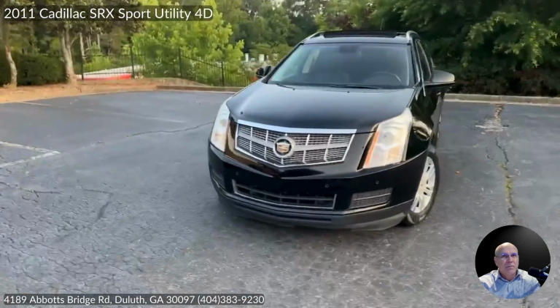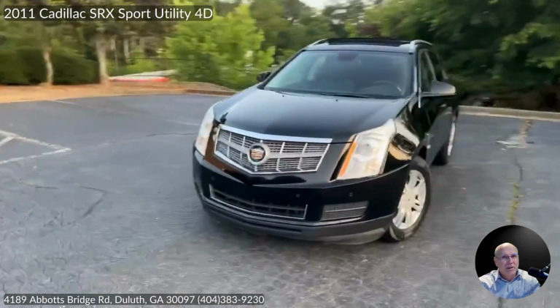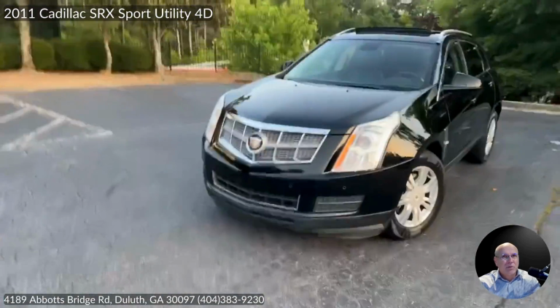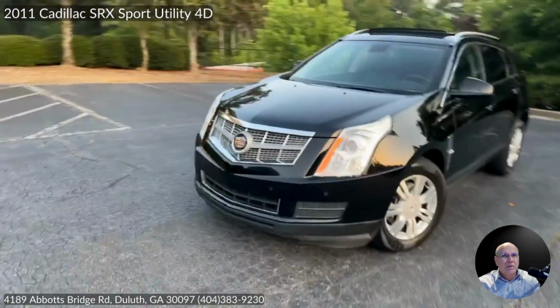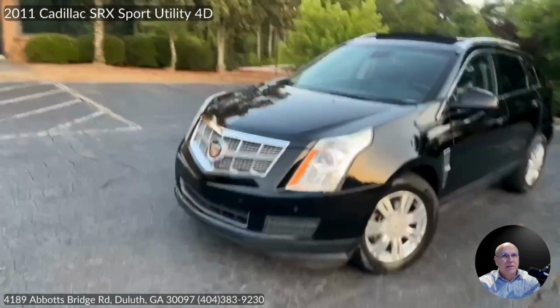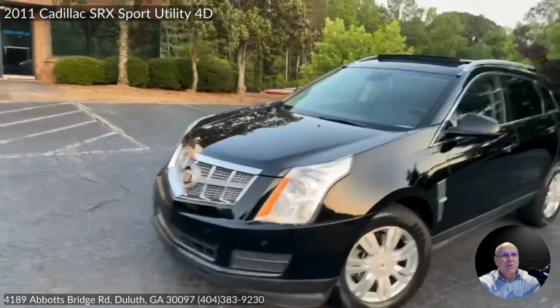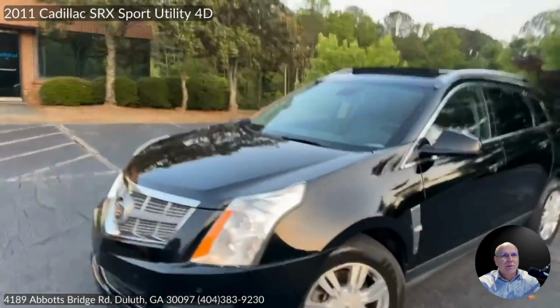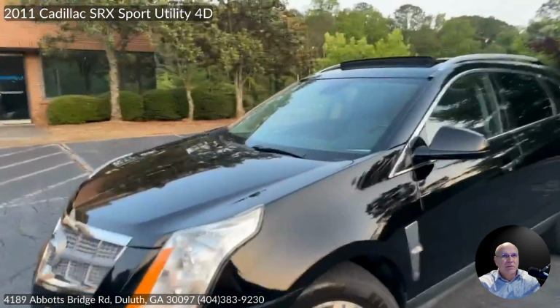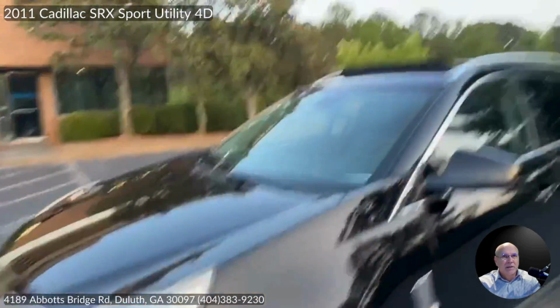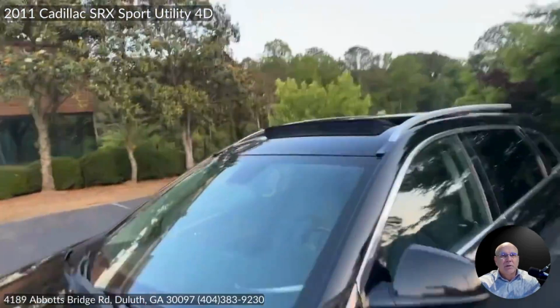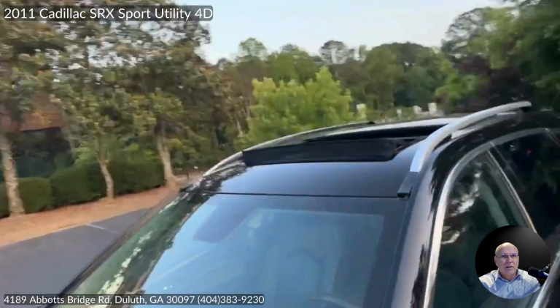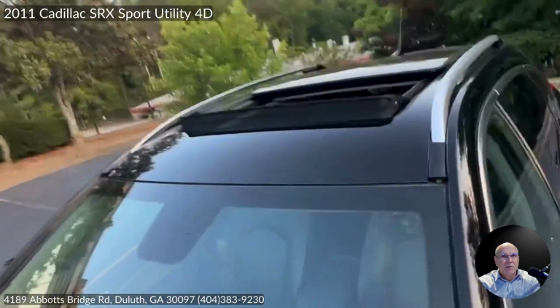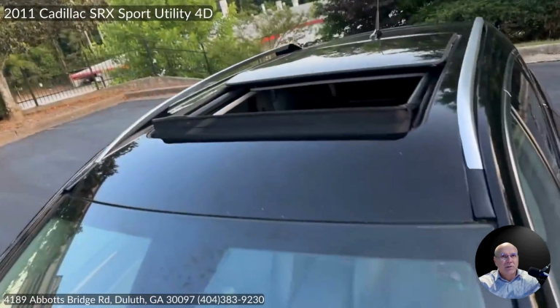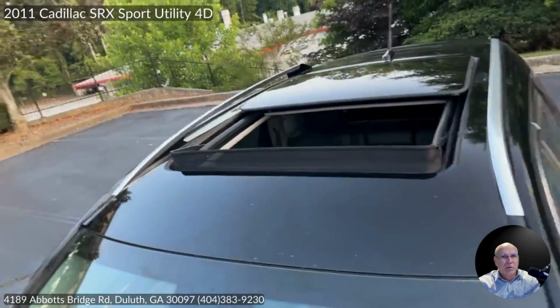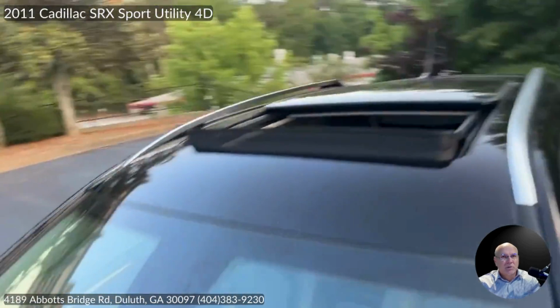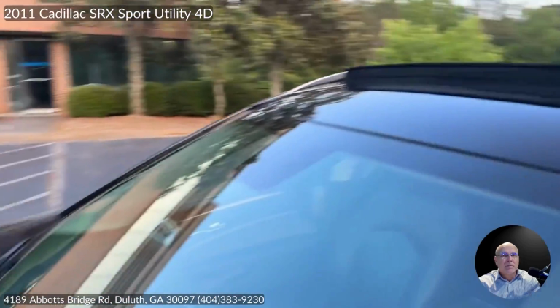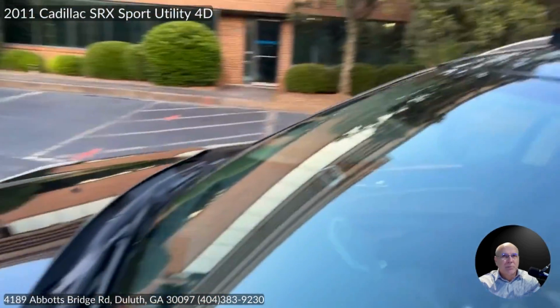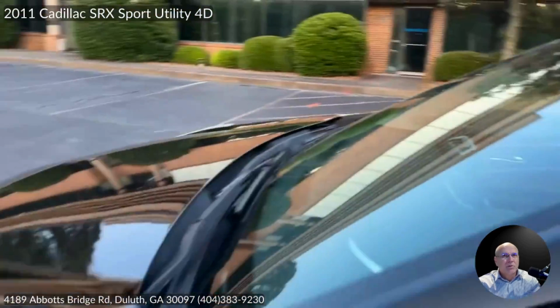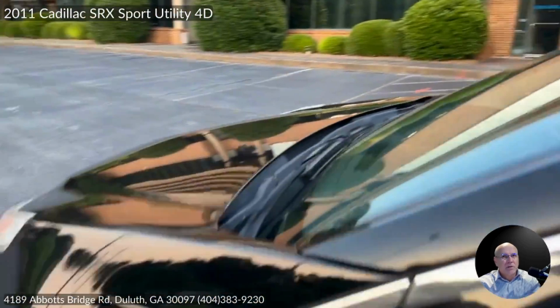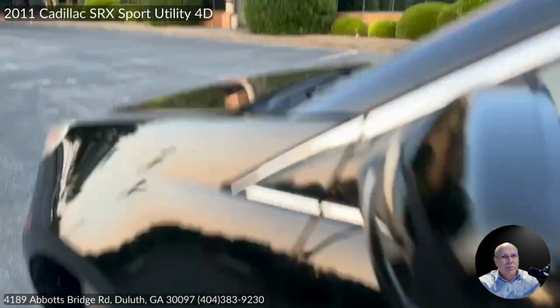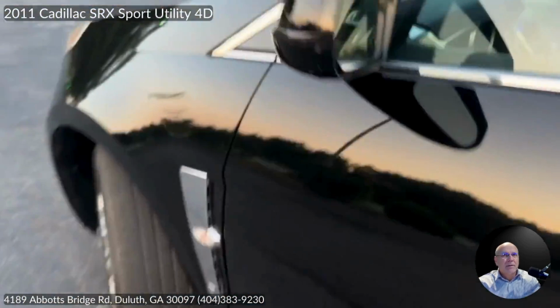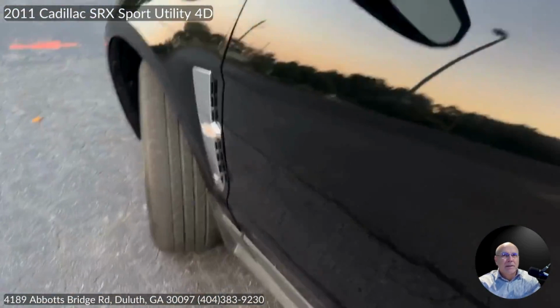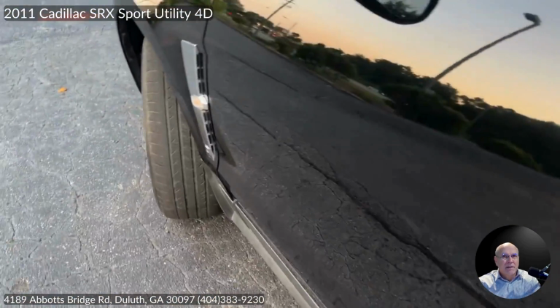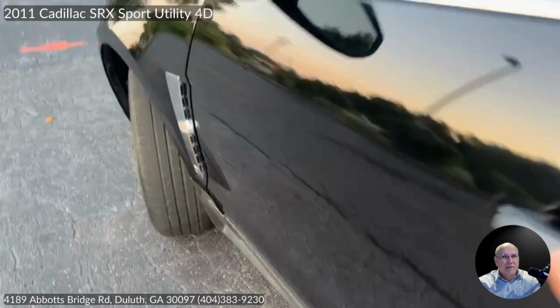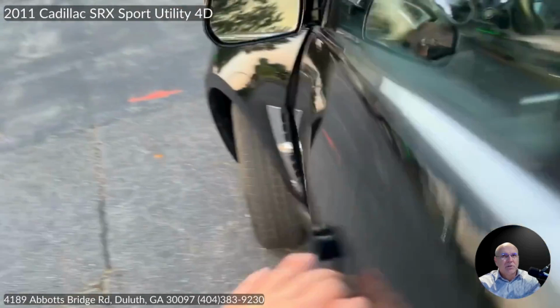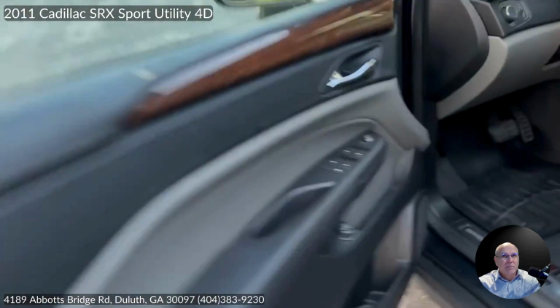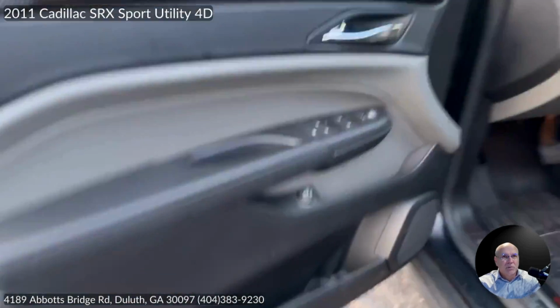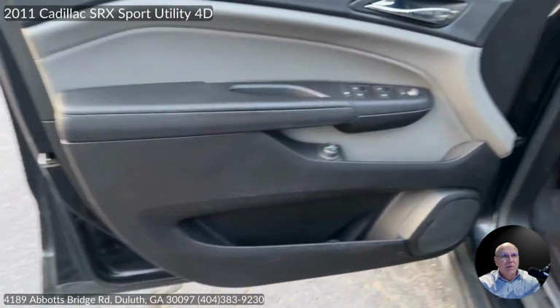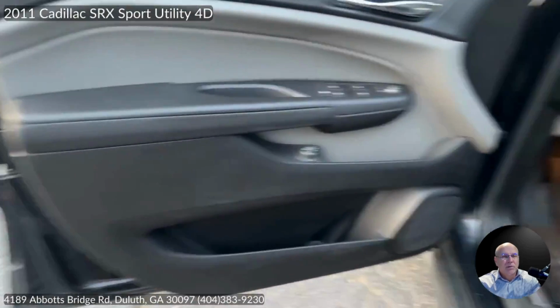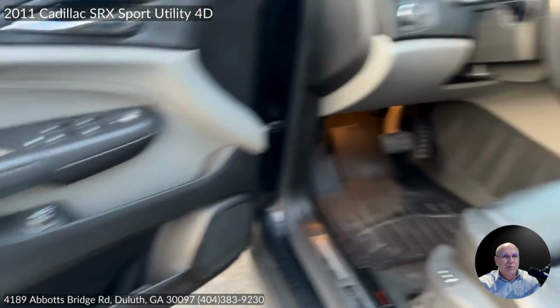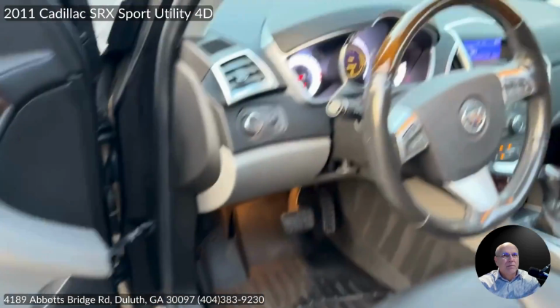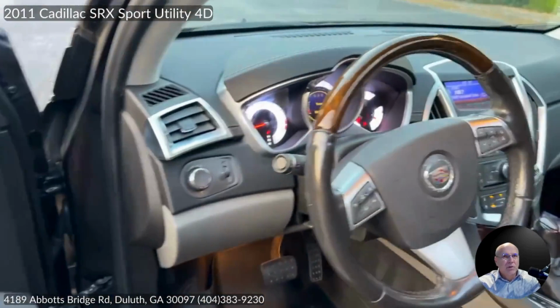We believe in full transparency, so check out the computer scans in our photos — all clear with no trouble codes. It's important to us that you know what you're buying. This Cadillac is dealer-certified pre-owned with a 3-month or 3,000-mile warranty.